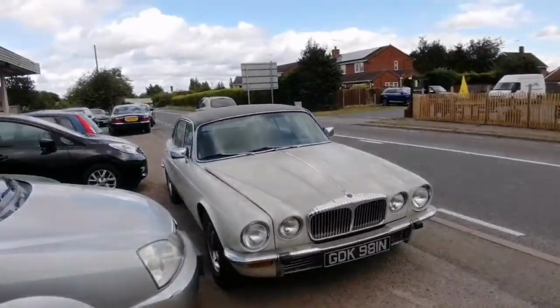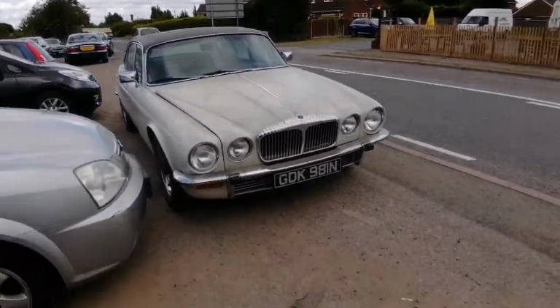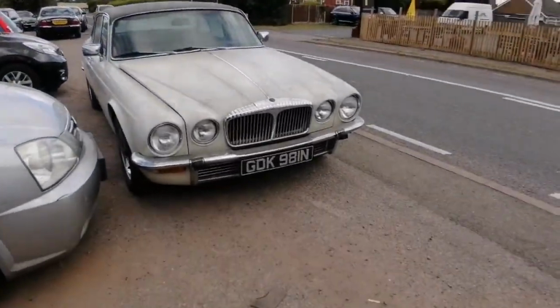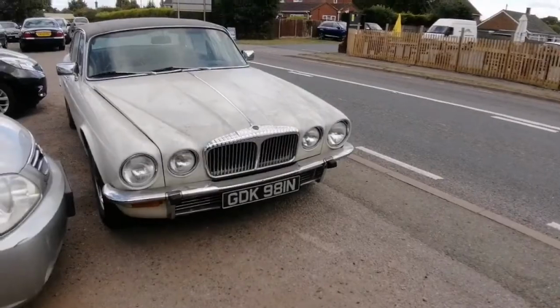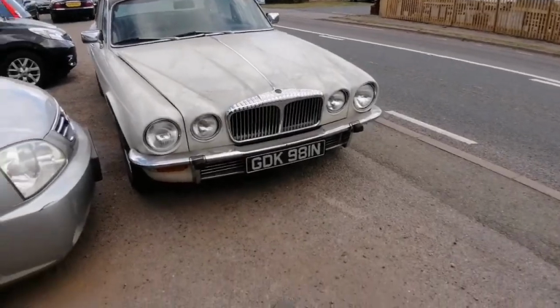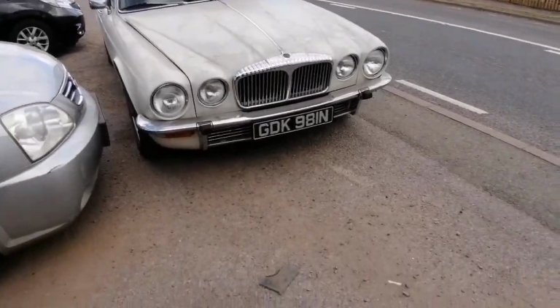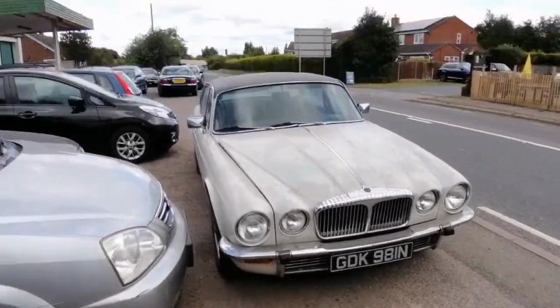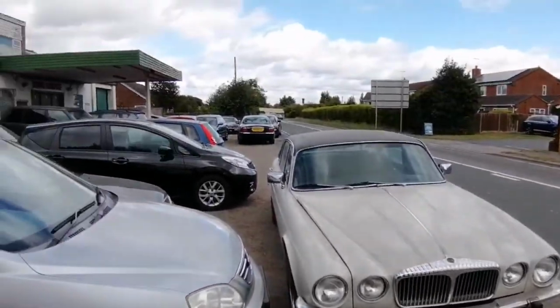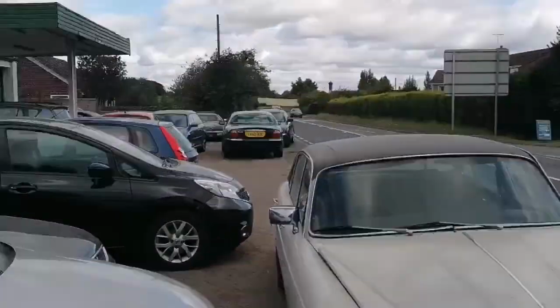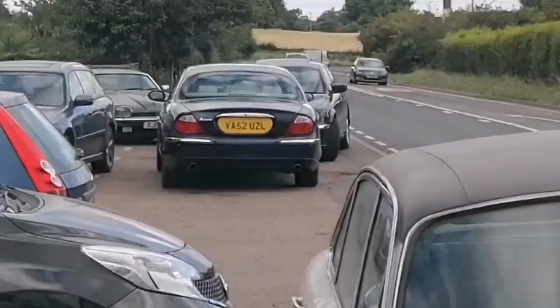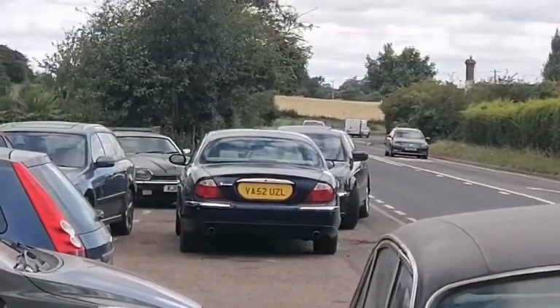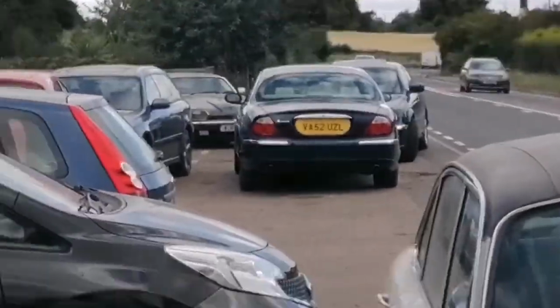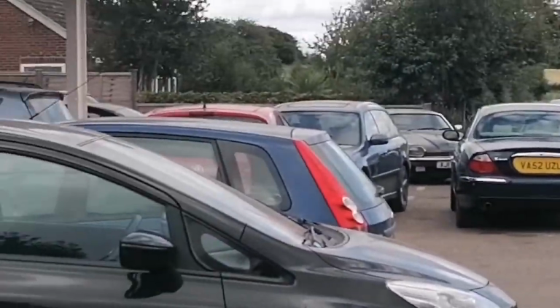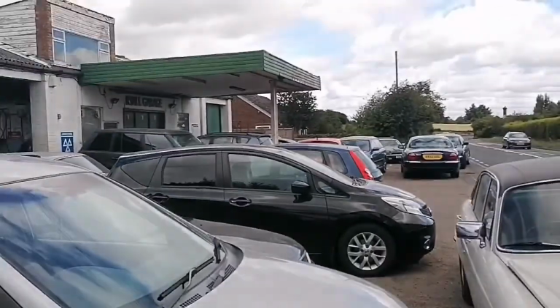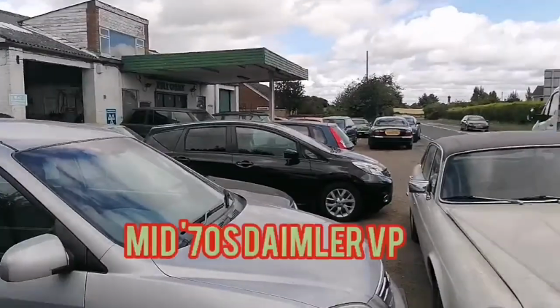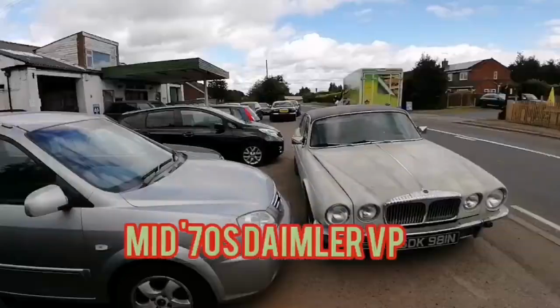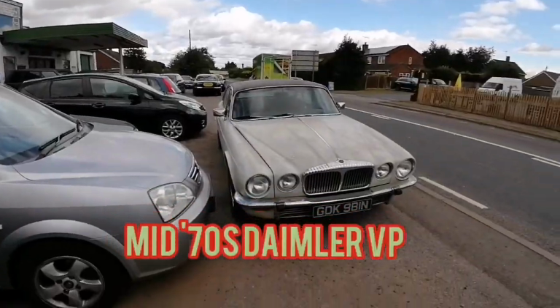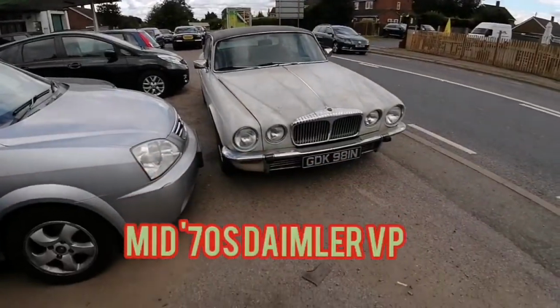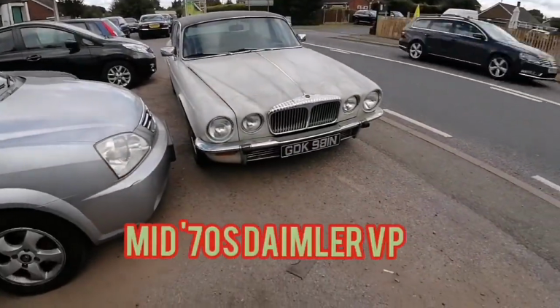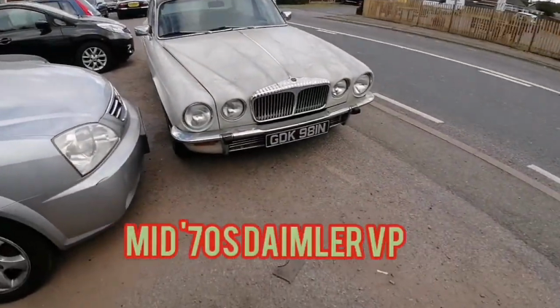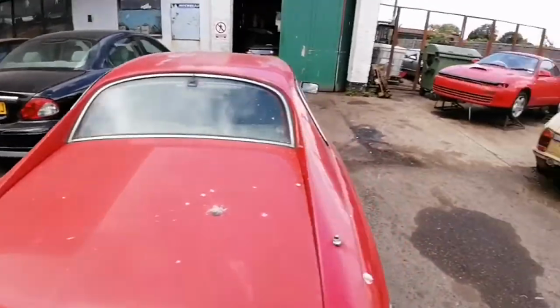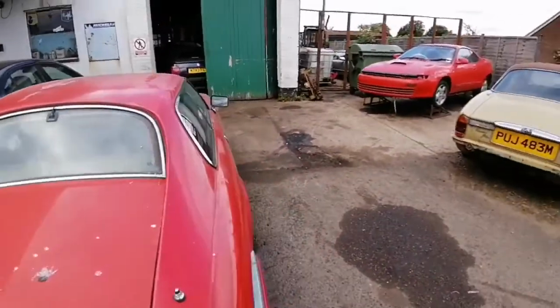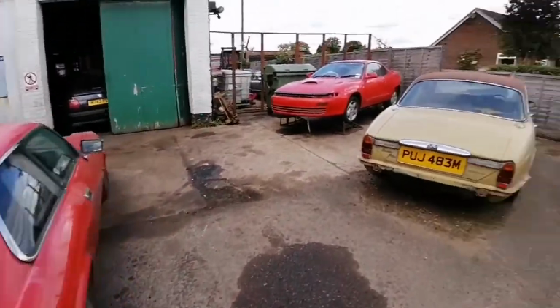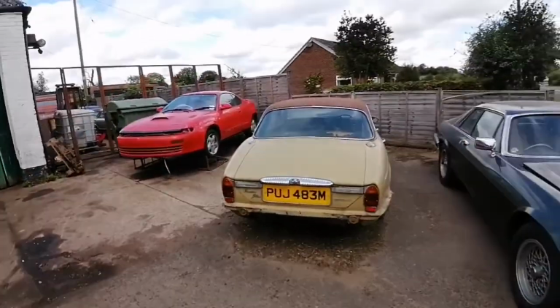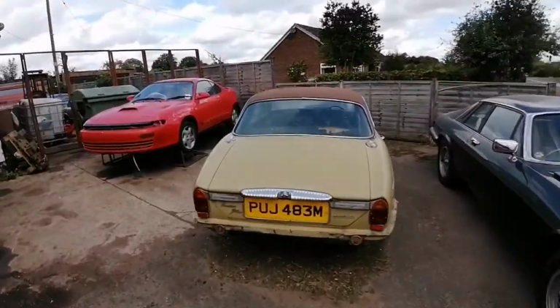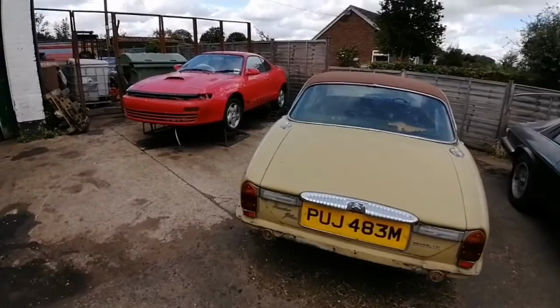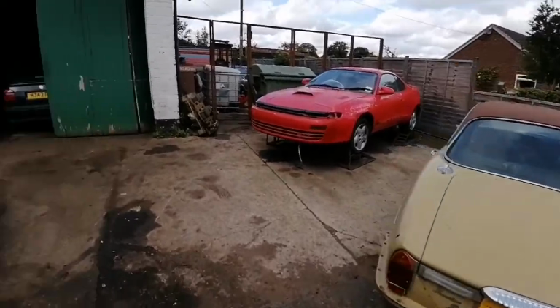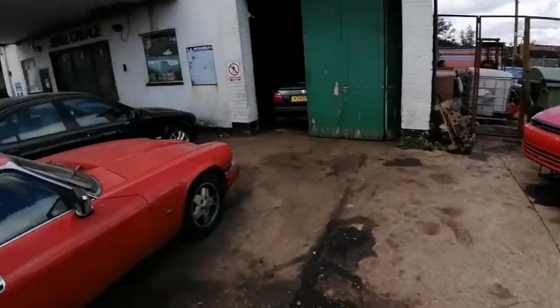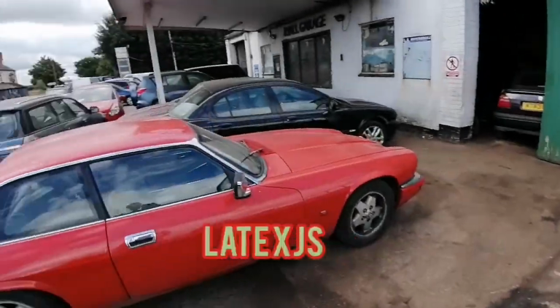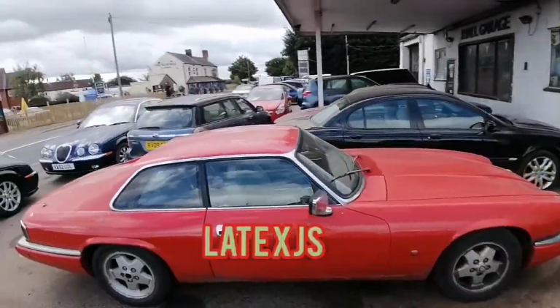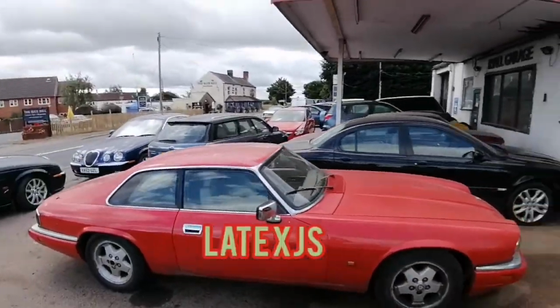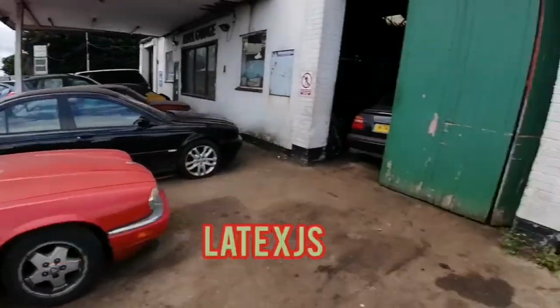A few more down the bottom here. Green grooves, XJS down there, S-Type. Long average. Here we are — Vanderplas. All these old Jags here.